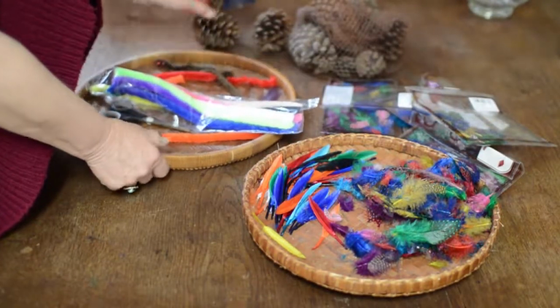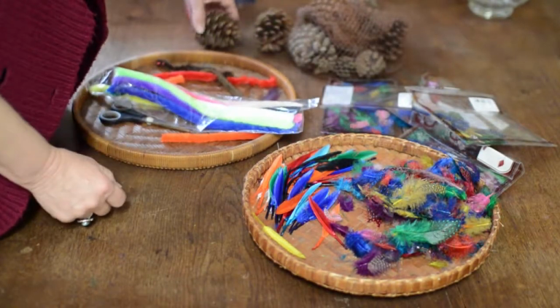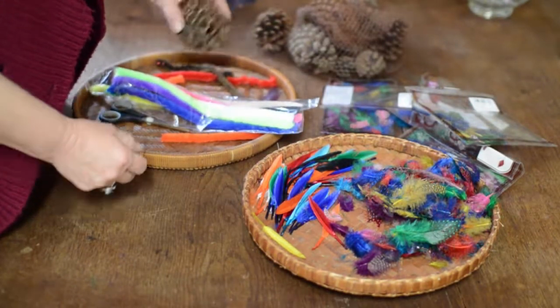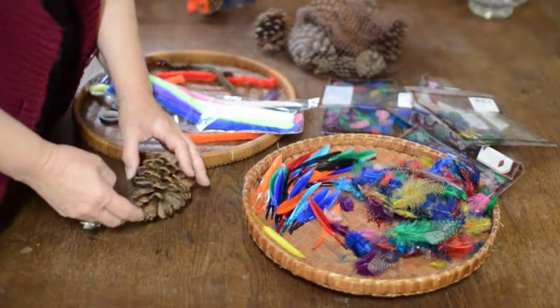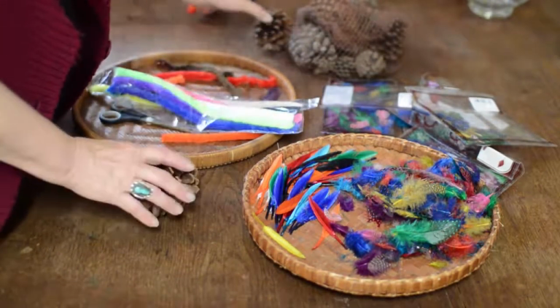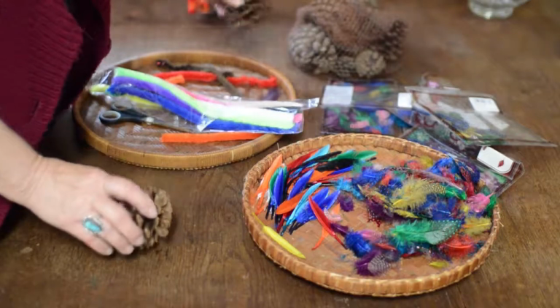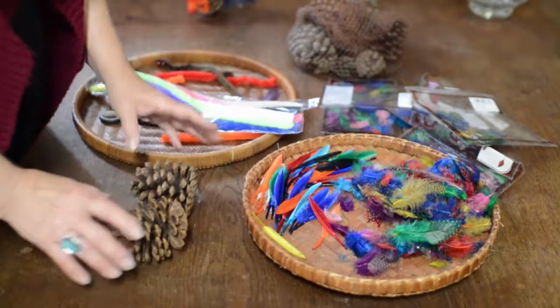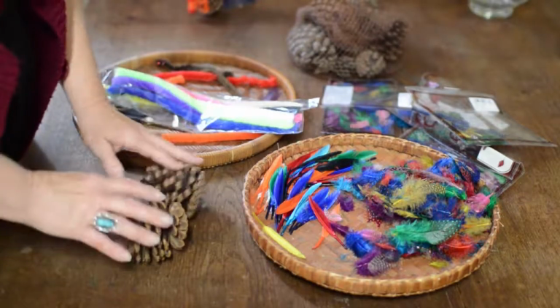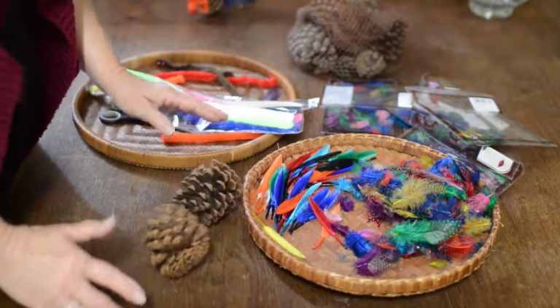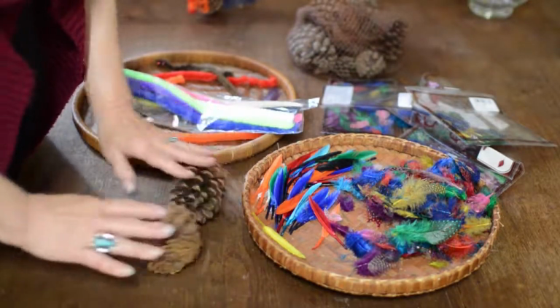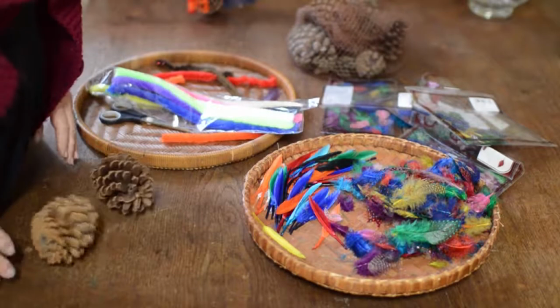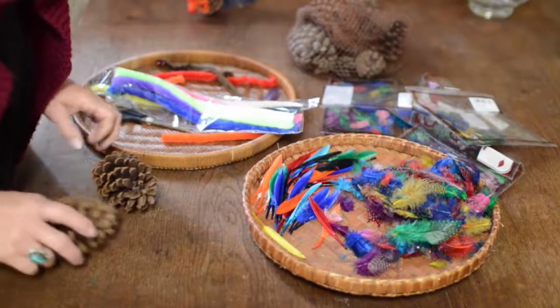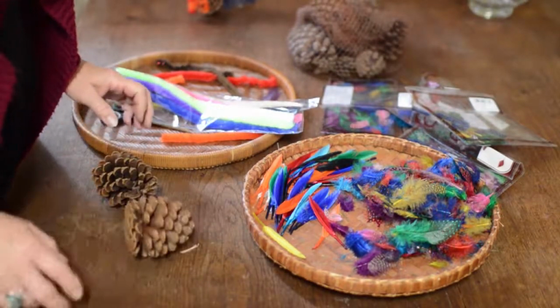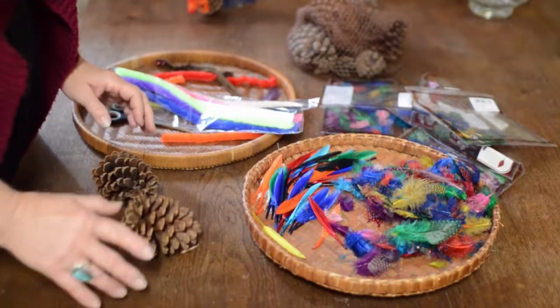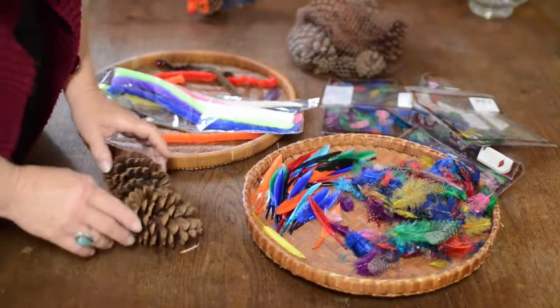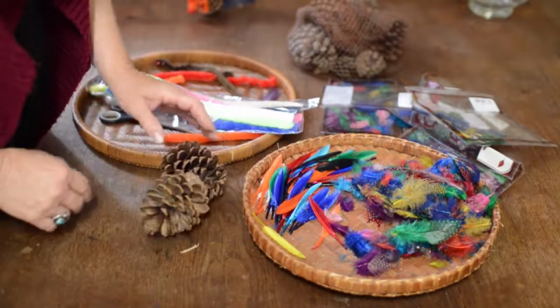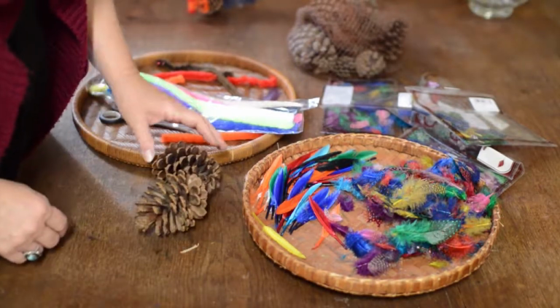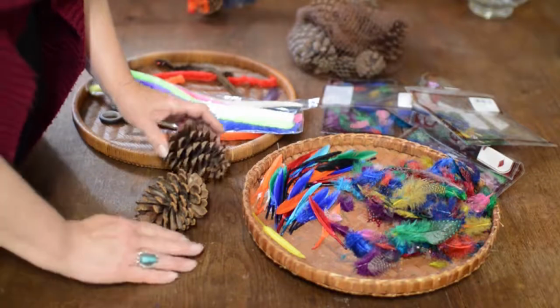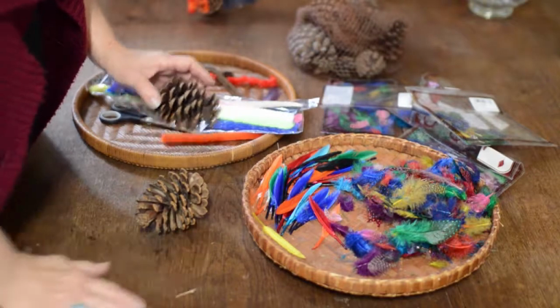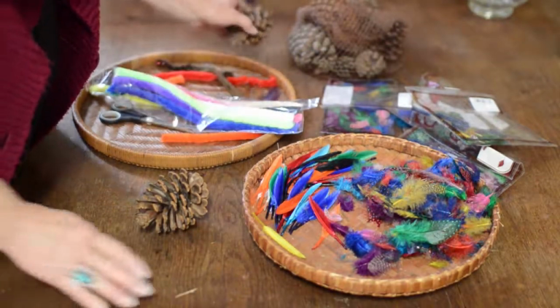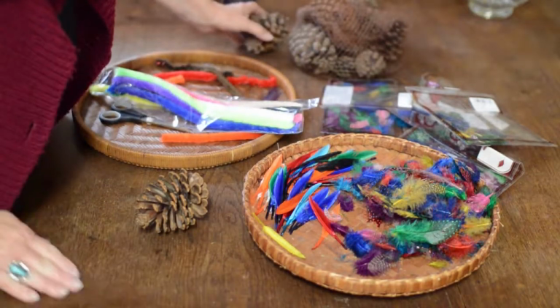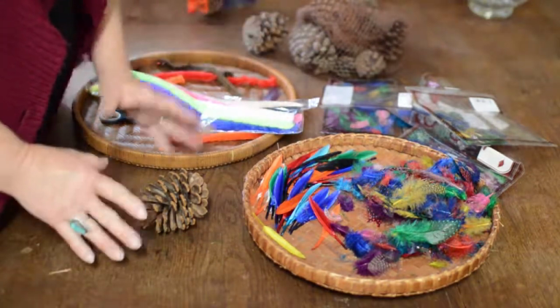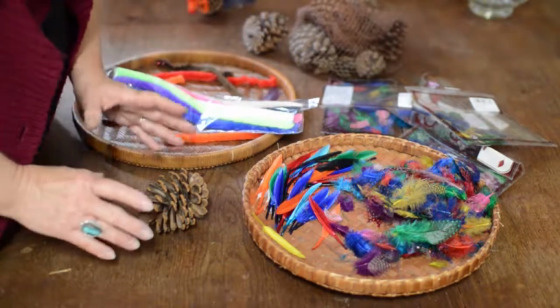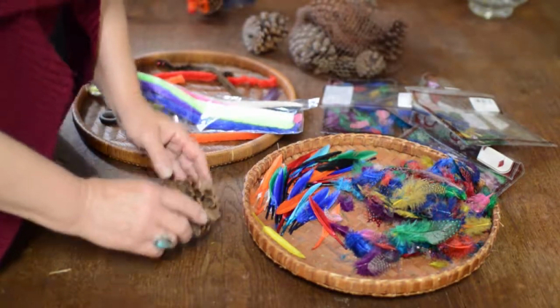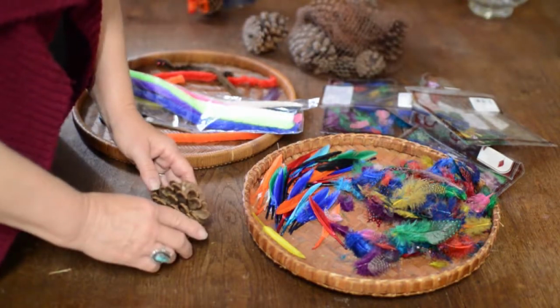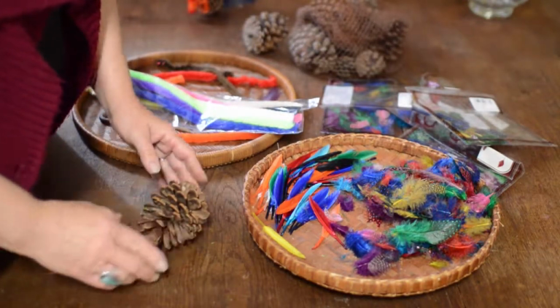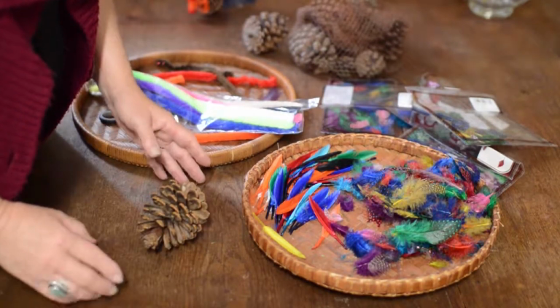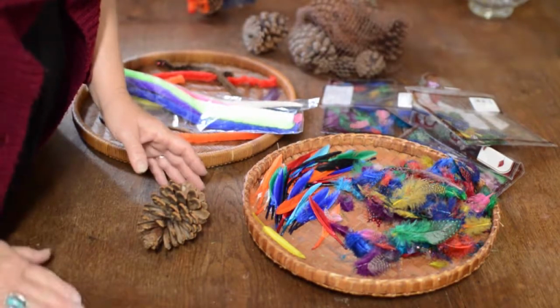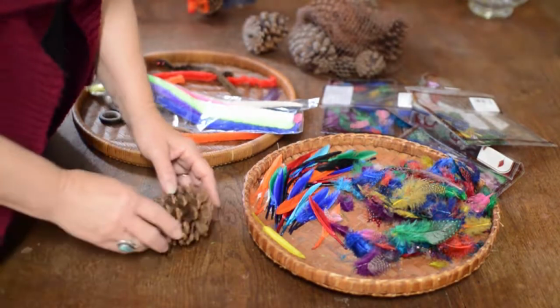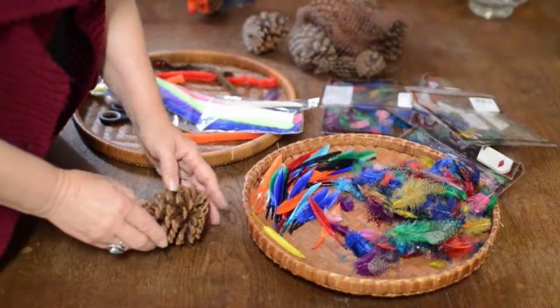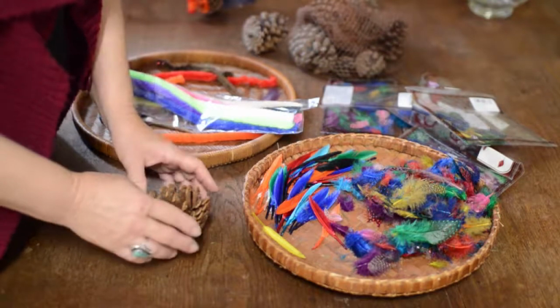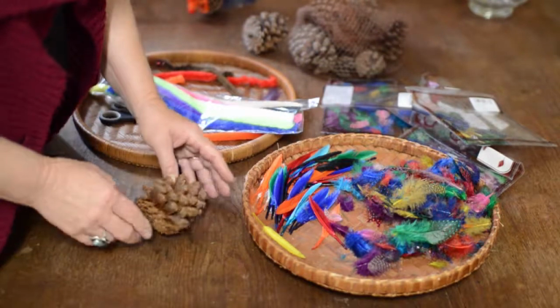Choose a pine cone — I'll show you with two different ones. If you roll the pine cone around, wherever it ends and centers itself, that's how you want it to sit so that it doesn't keep rolling around.